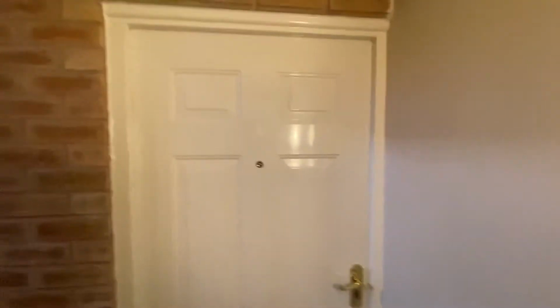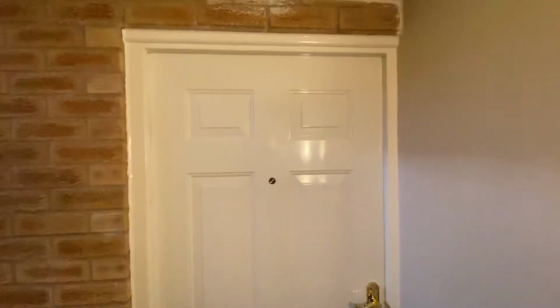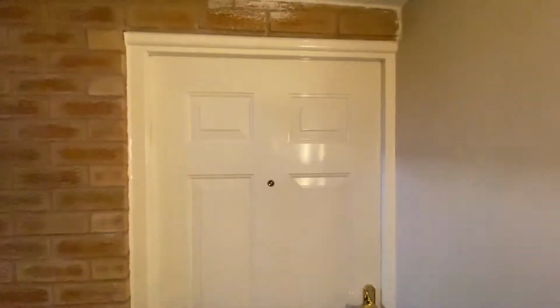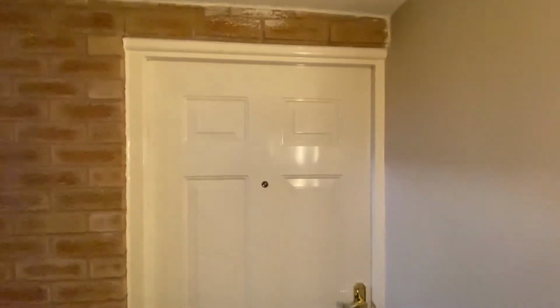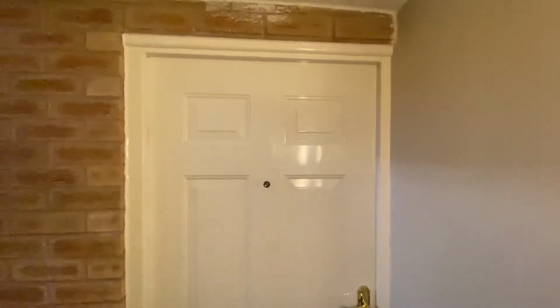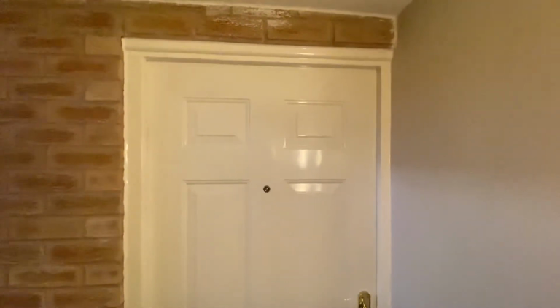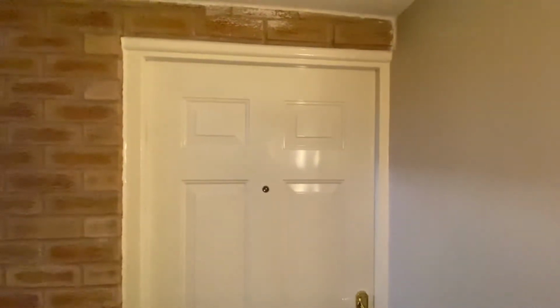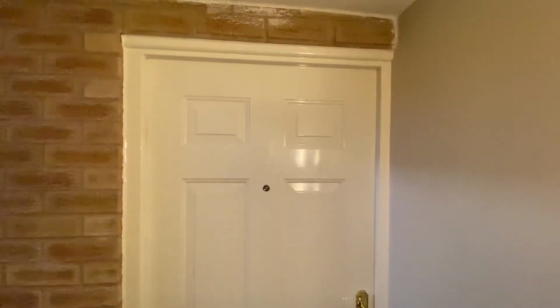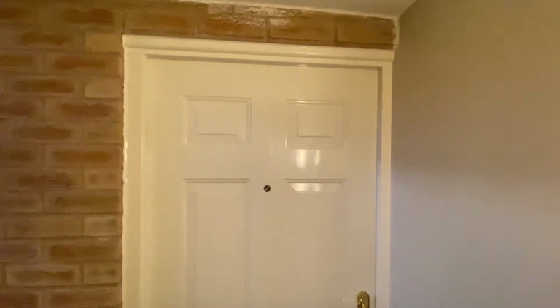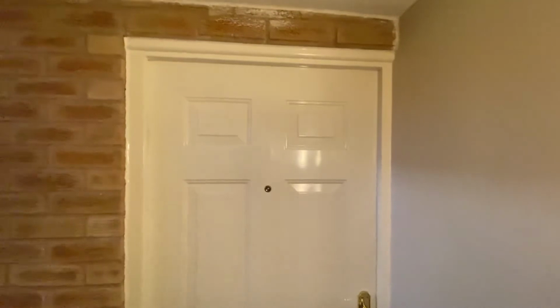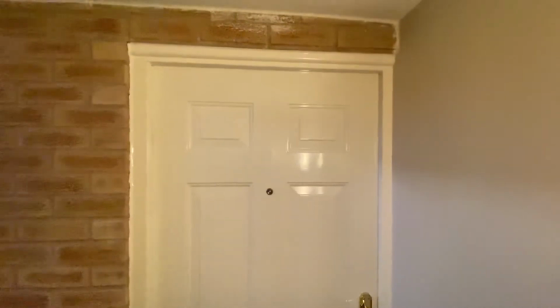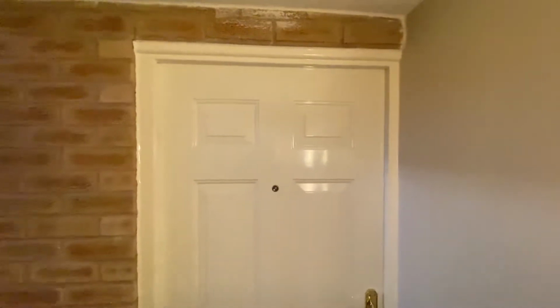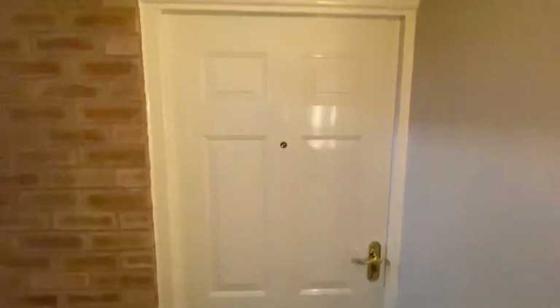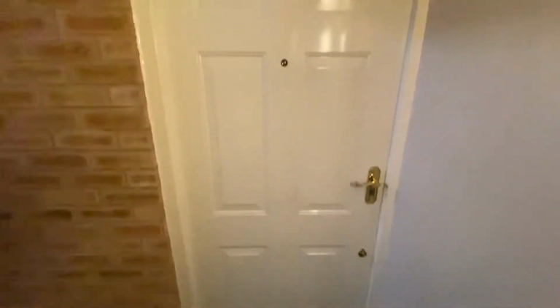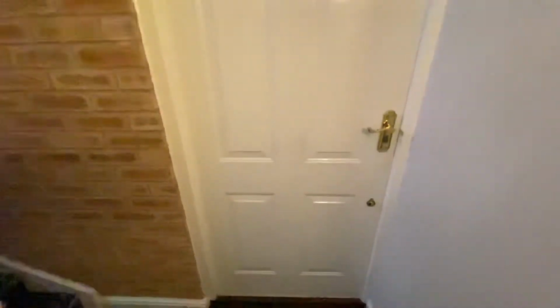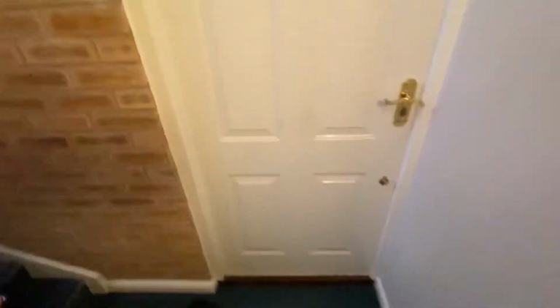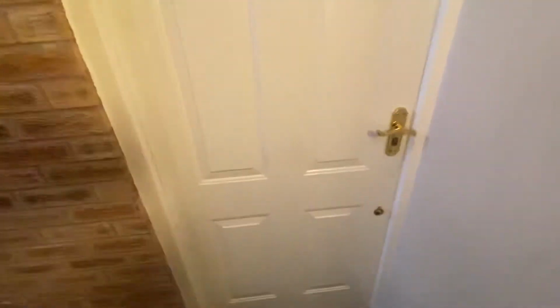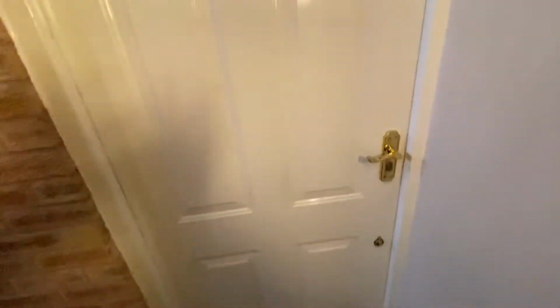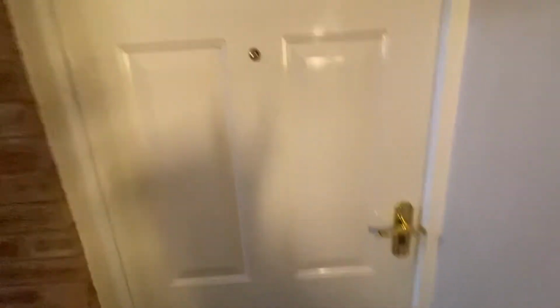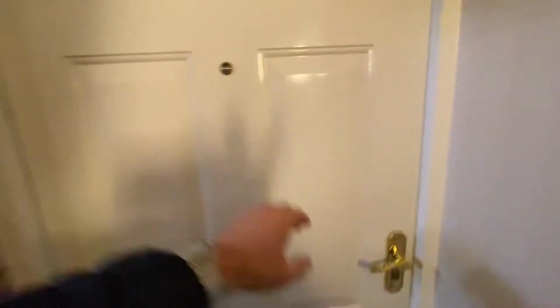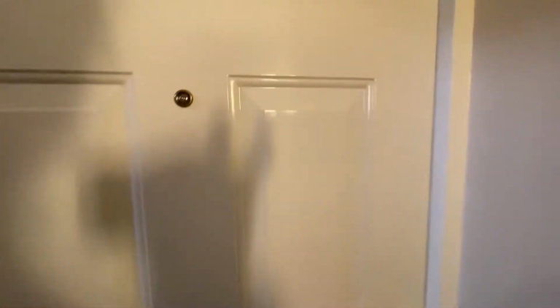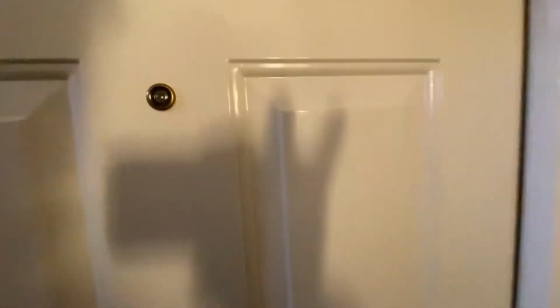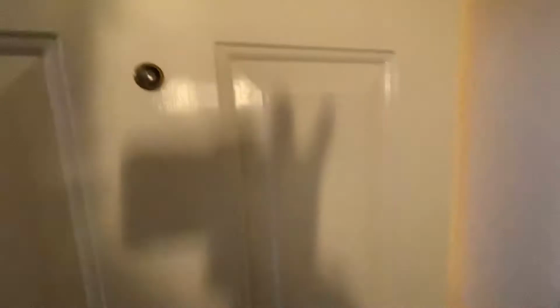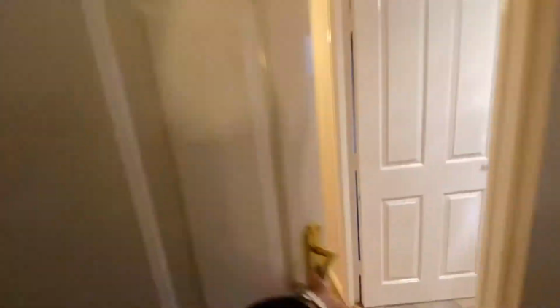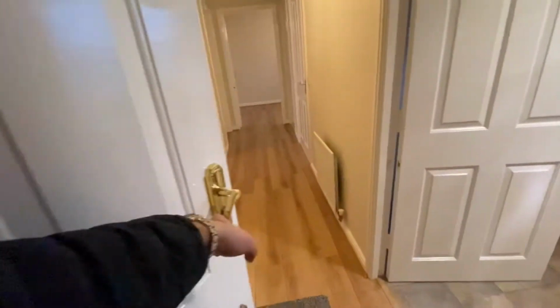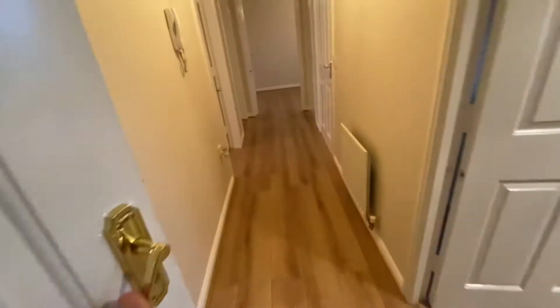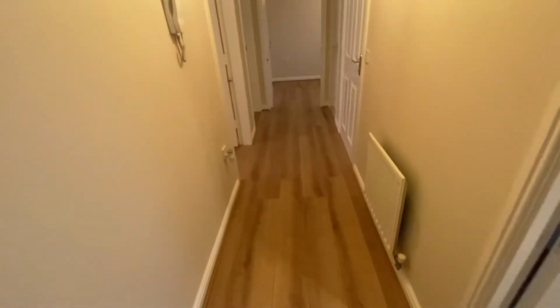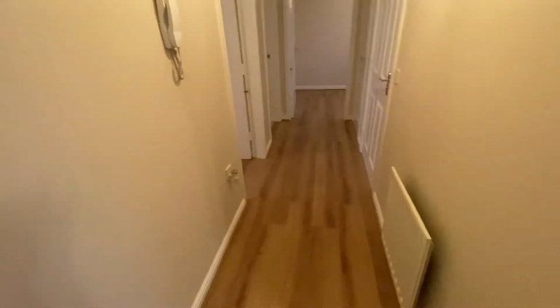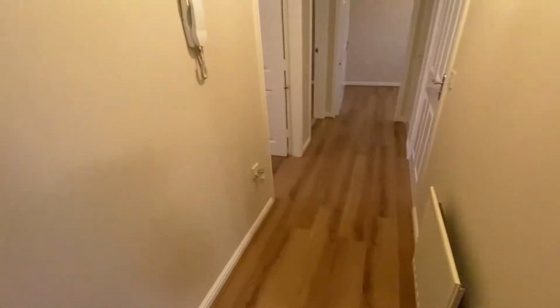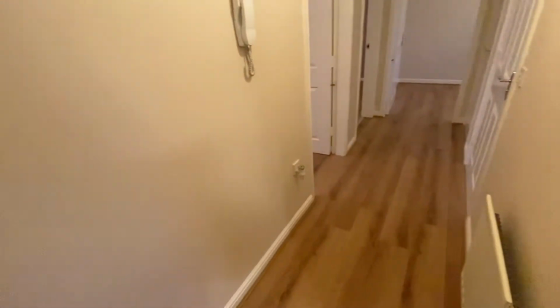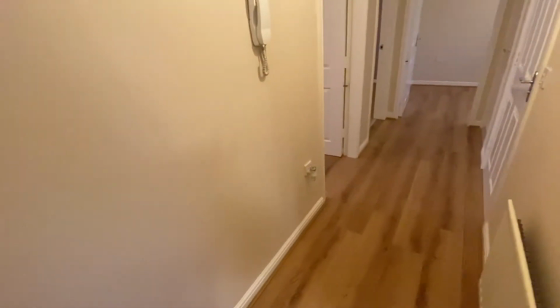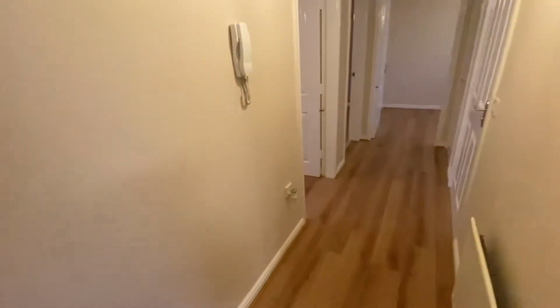Hi there. I'm here today at number 35 Regency Gardens in Hyde. I've got a fabulous two-bedroom first floor apartment. I'll go through into the main entrance hallway.